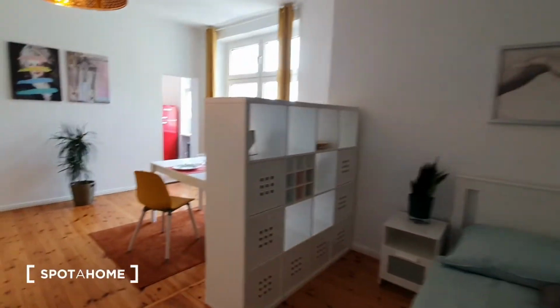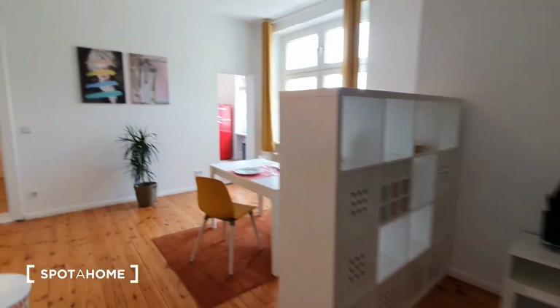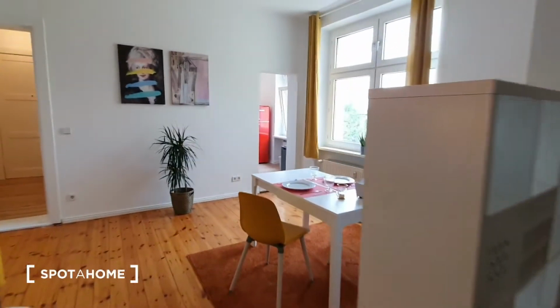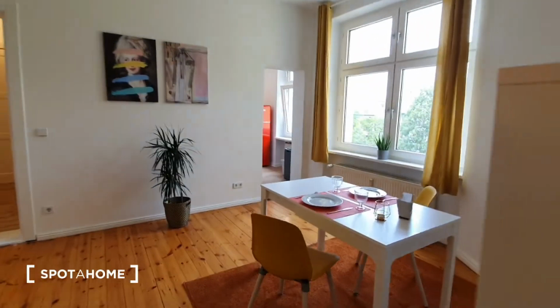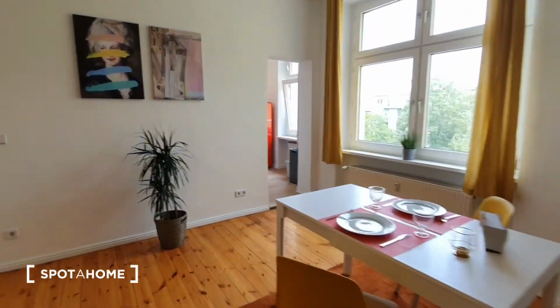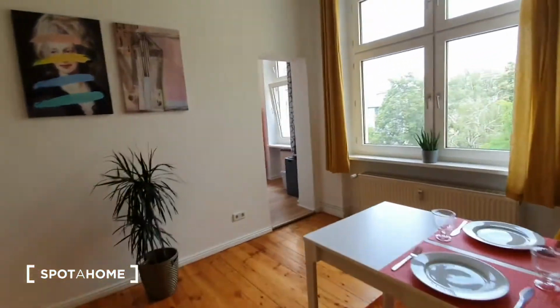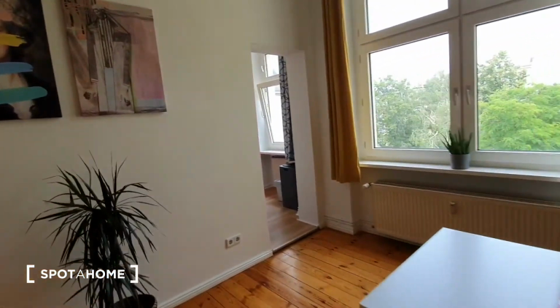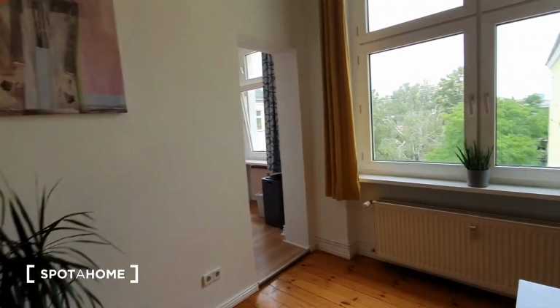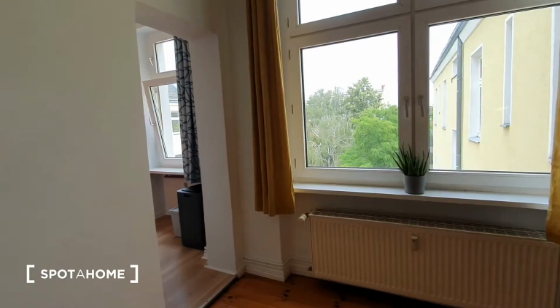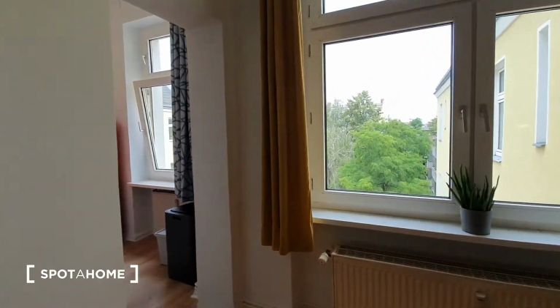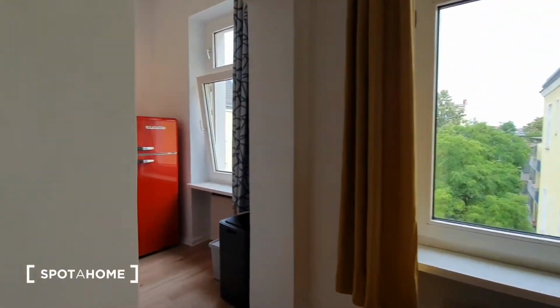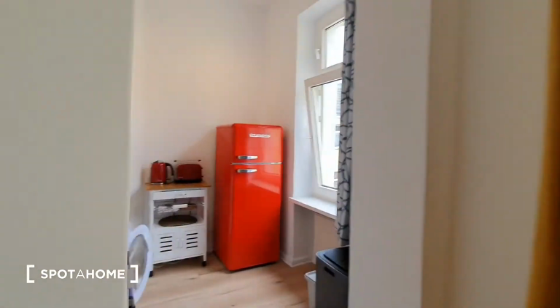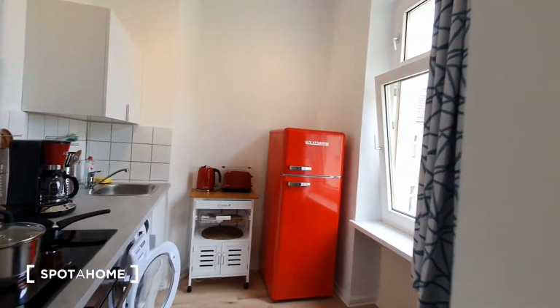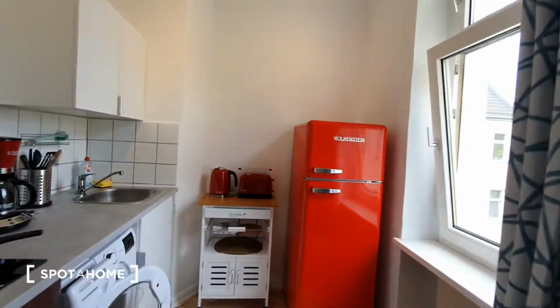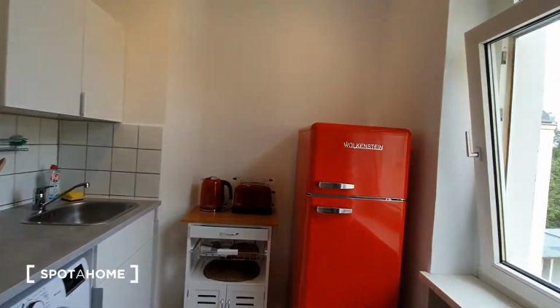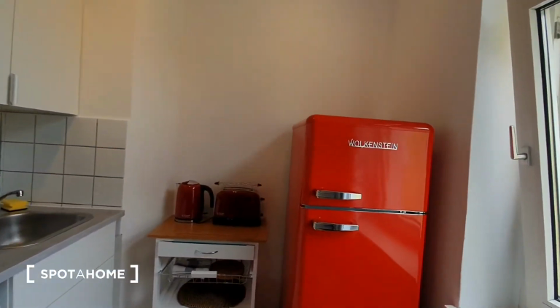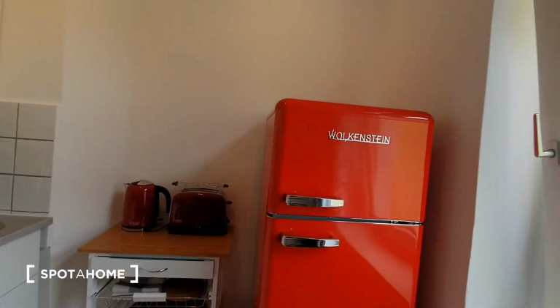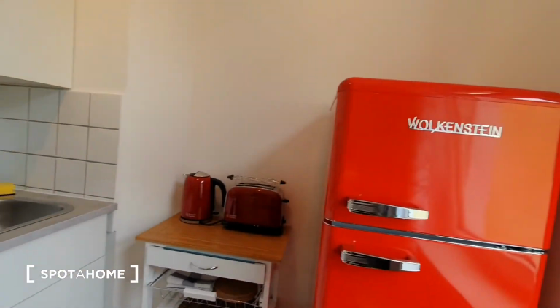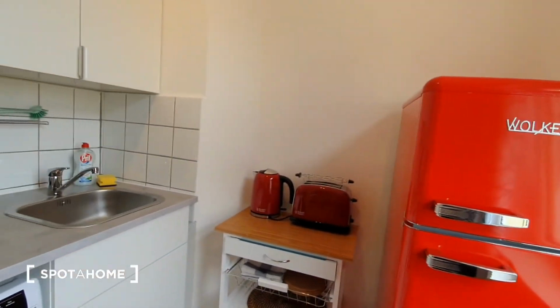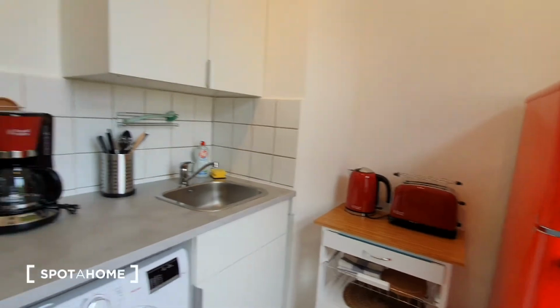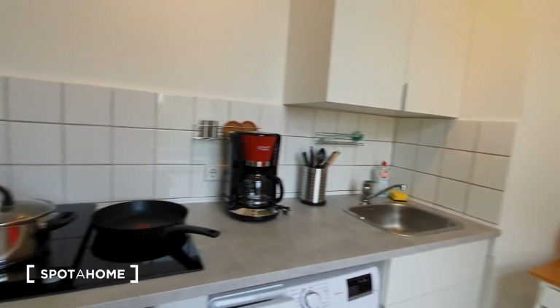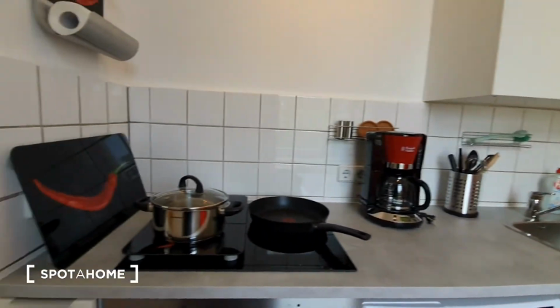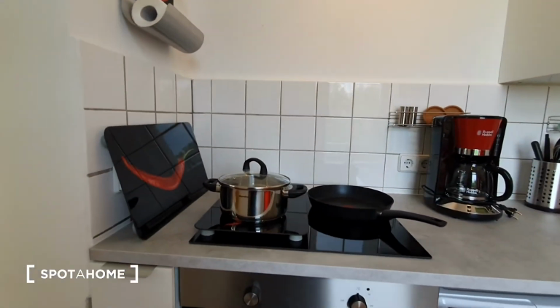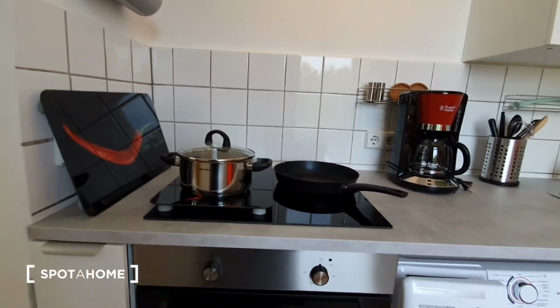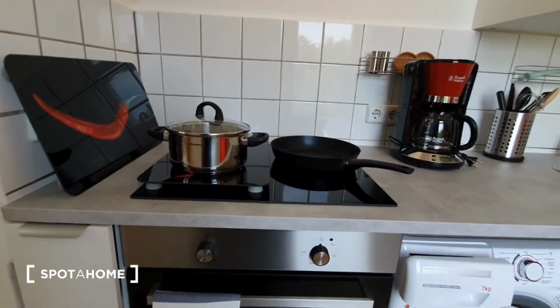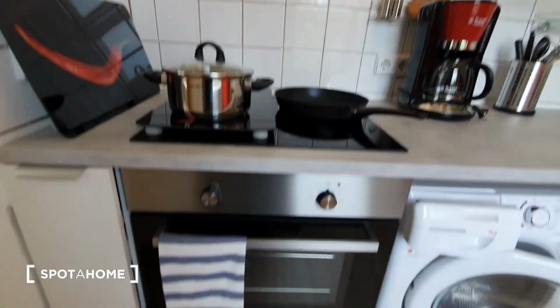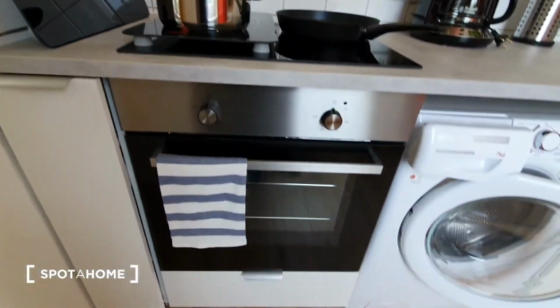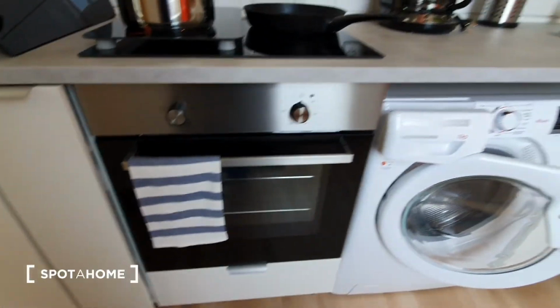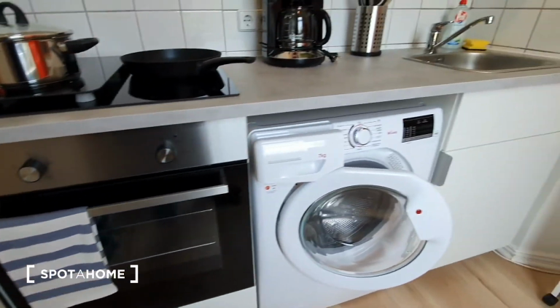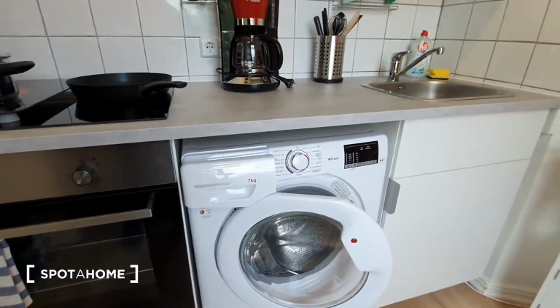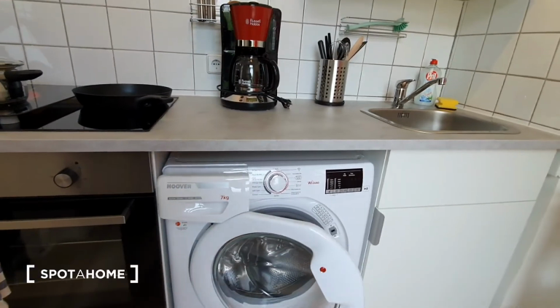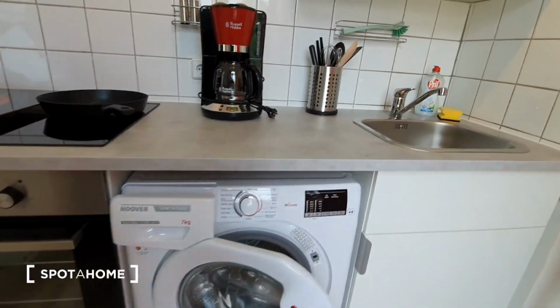Now let's move to the kitchen. The kitchen is fully equipped. You have here the fridge, toaster, pans and pots, the stoves, the oven and you have here the washing machine.